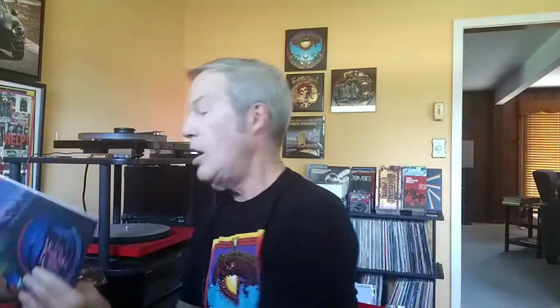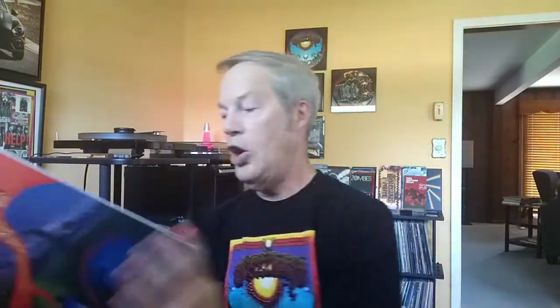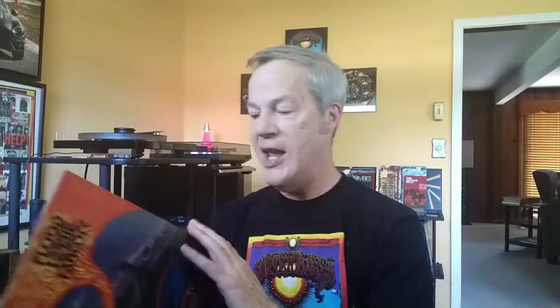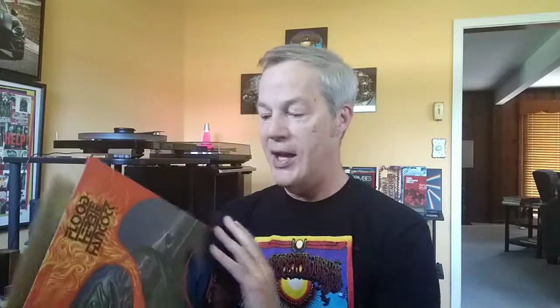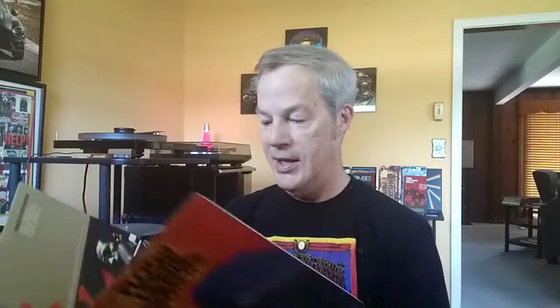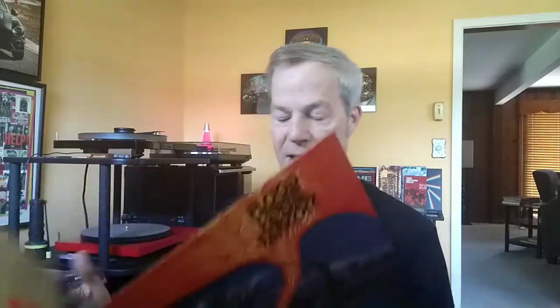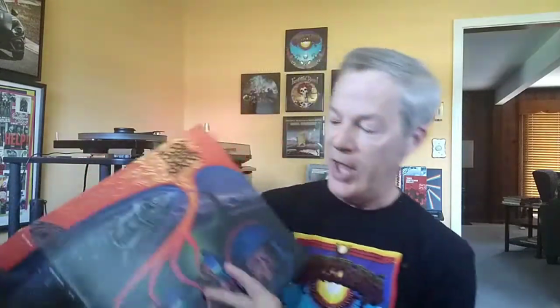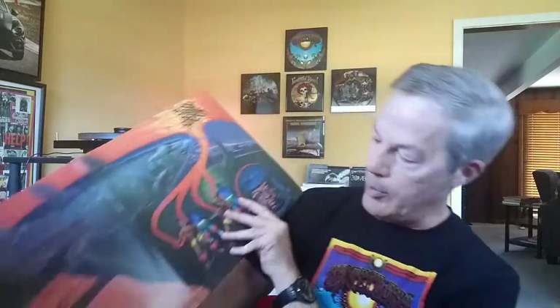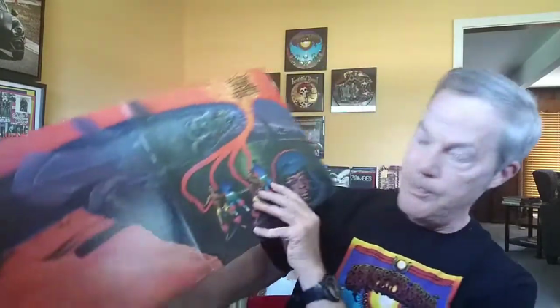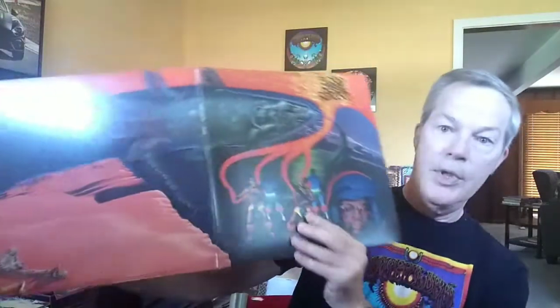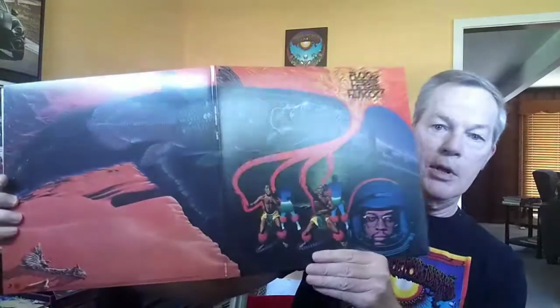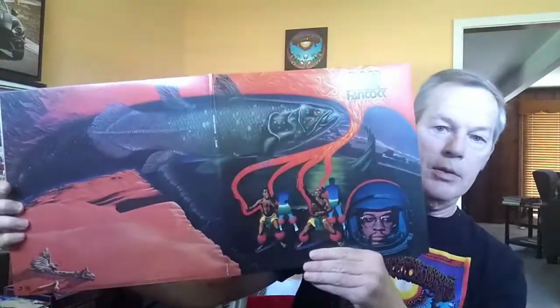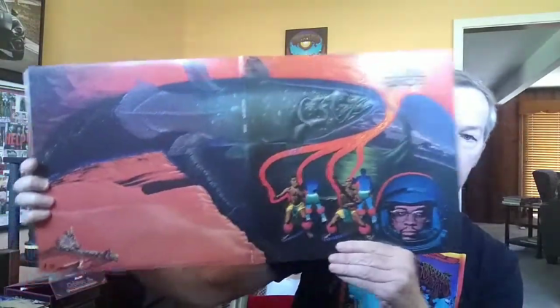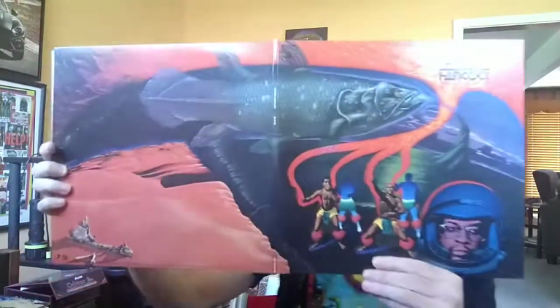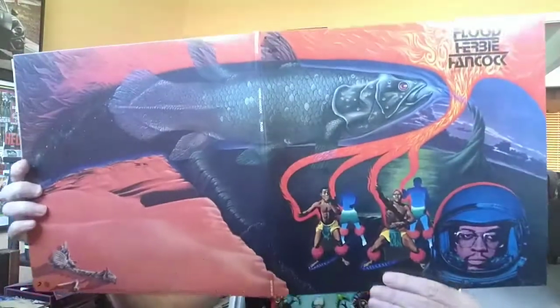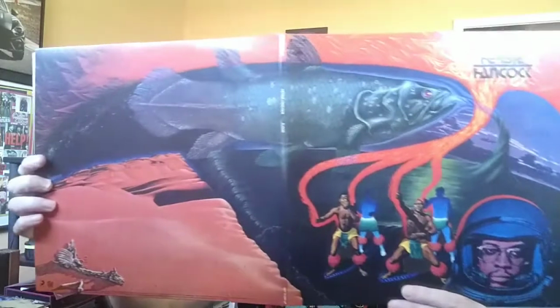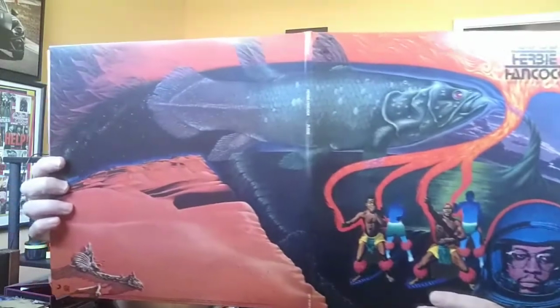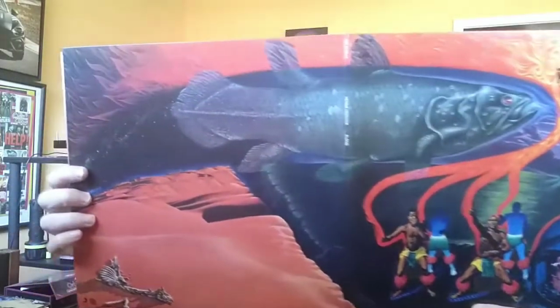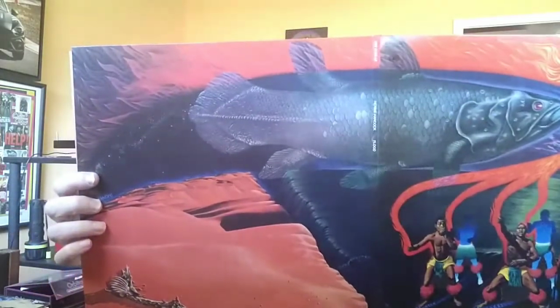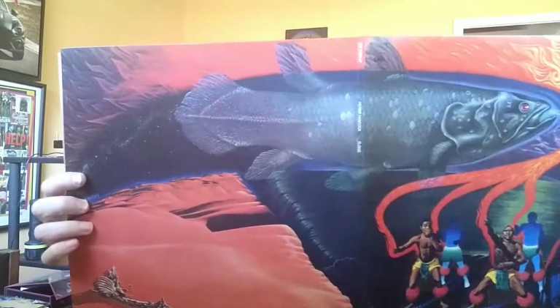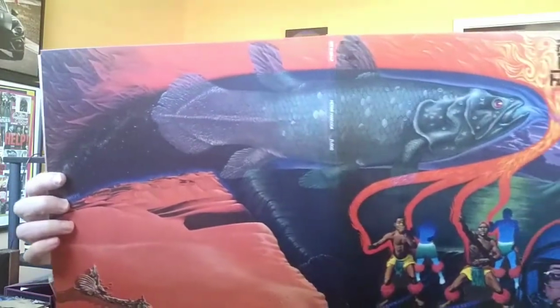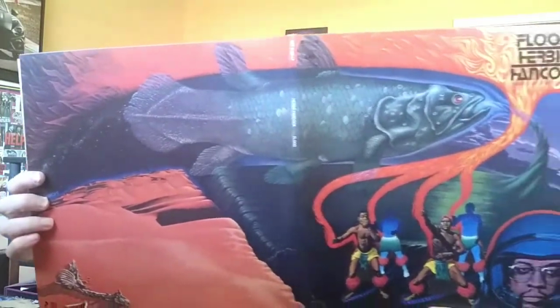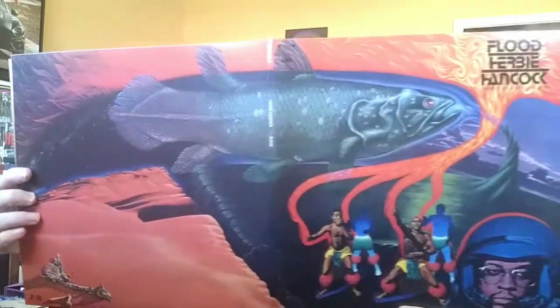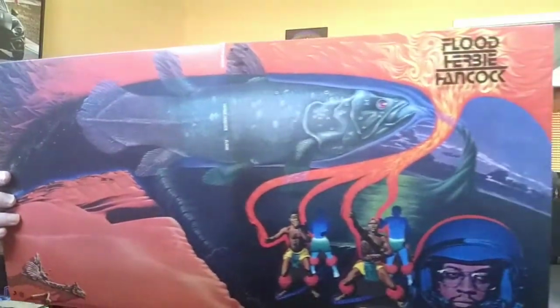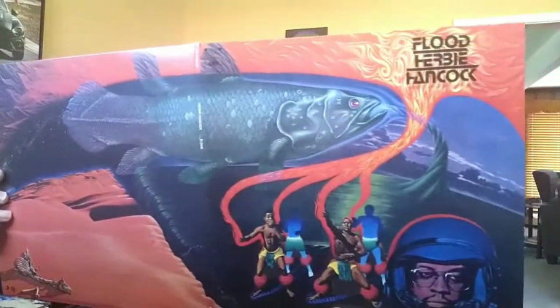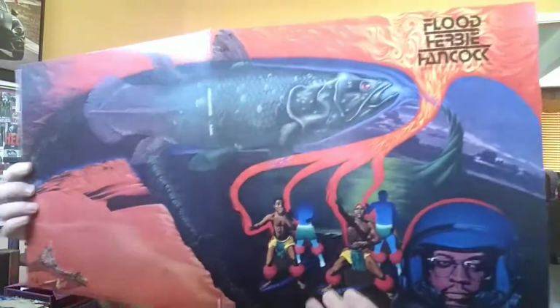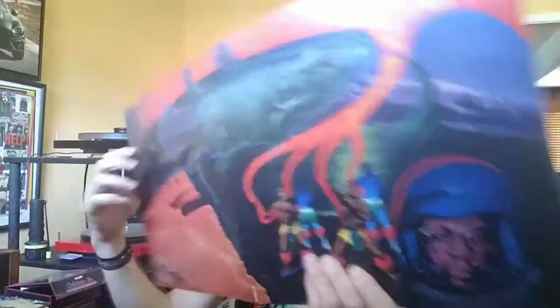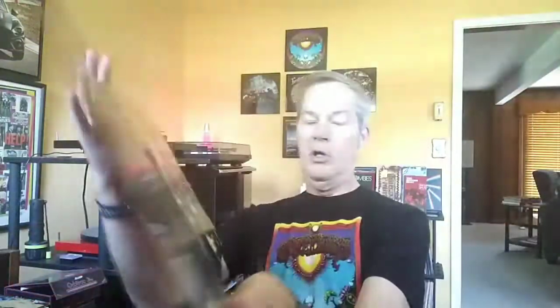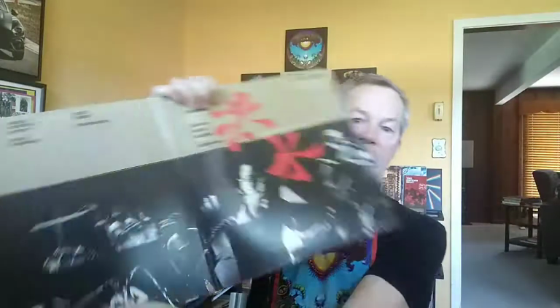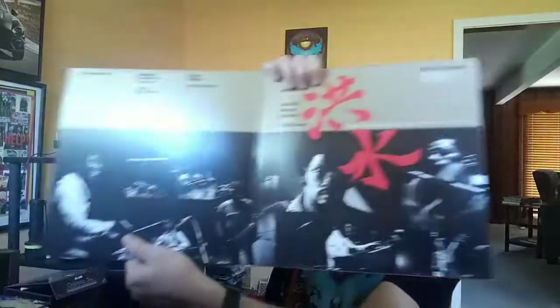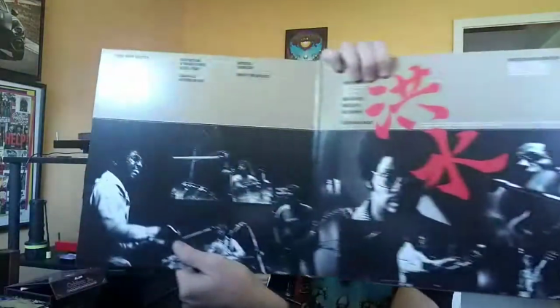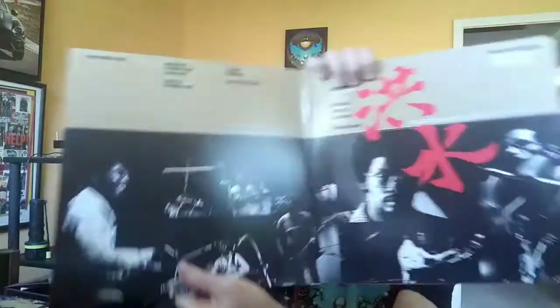Herbie Hancock — his flood album. Beautiful gatefold with so much great artwork. Really fantastic.